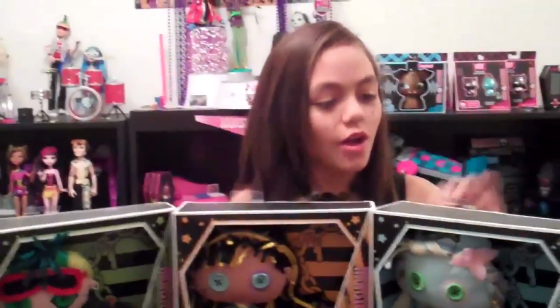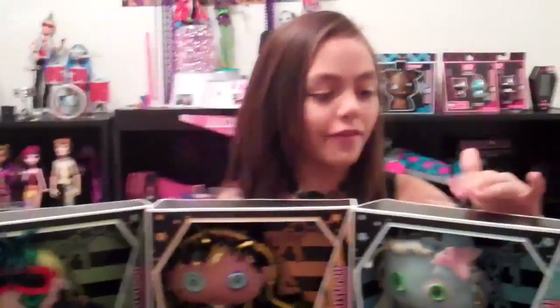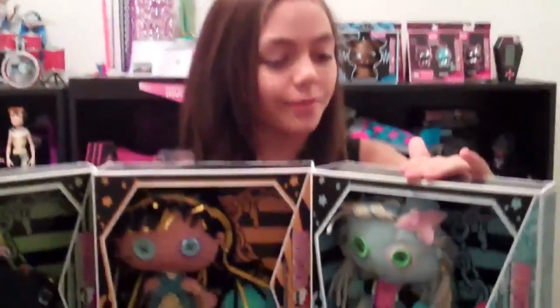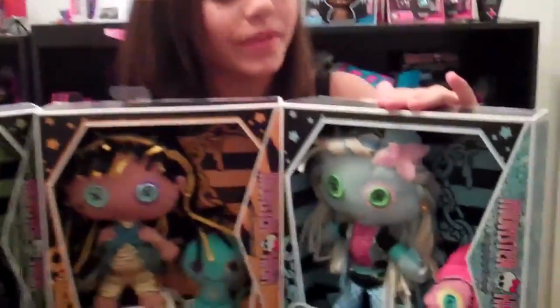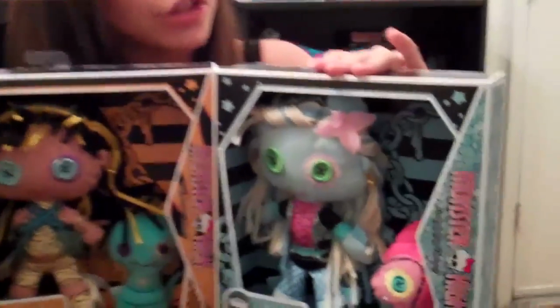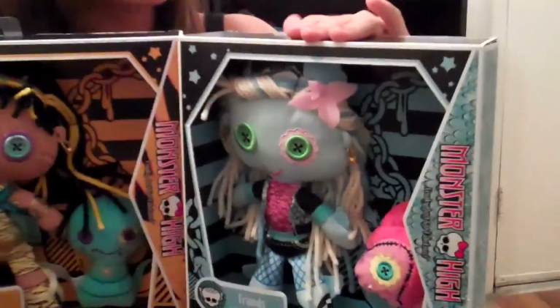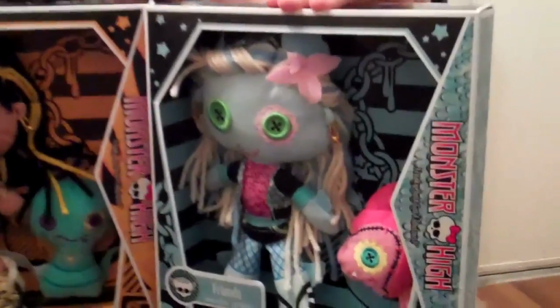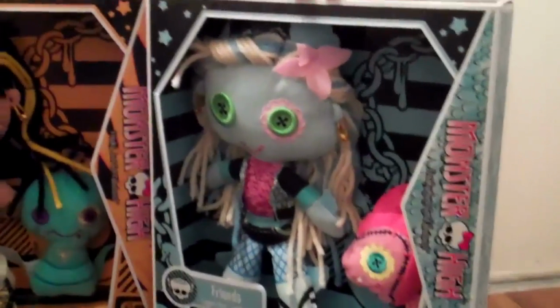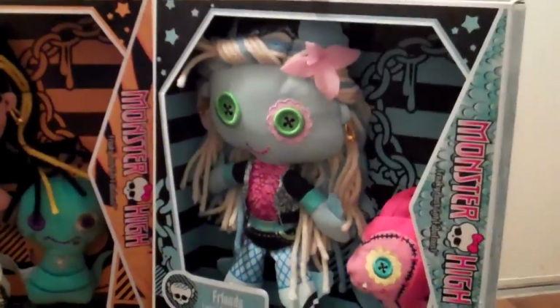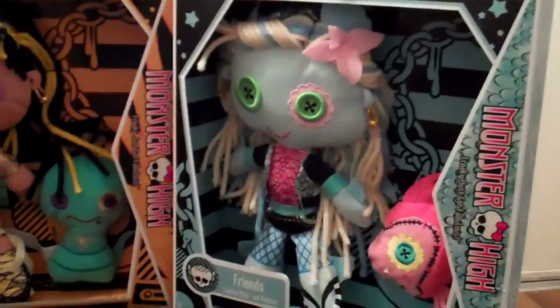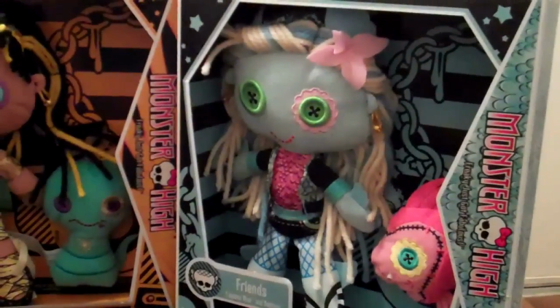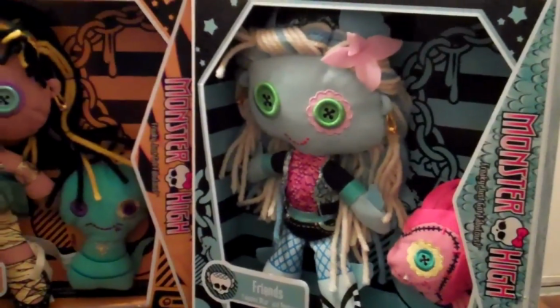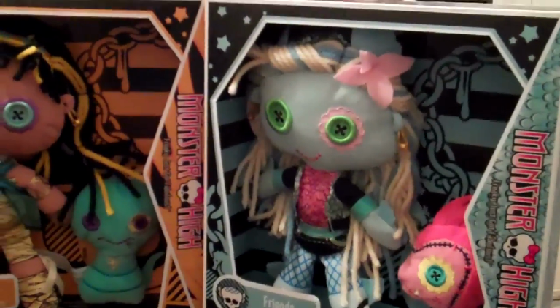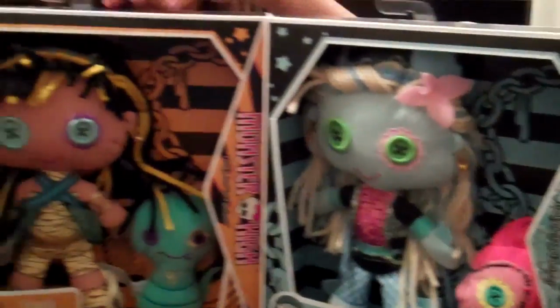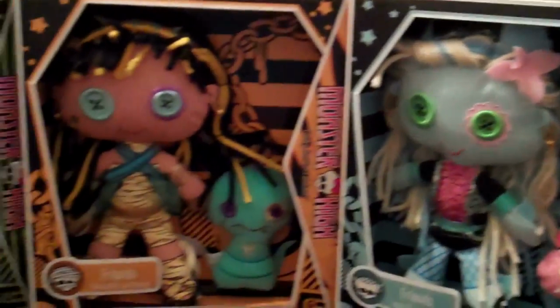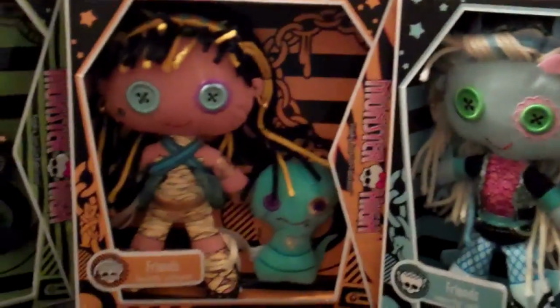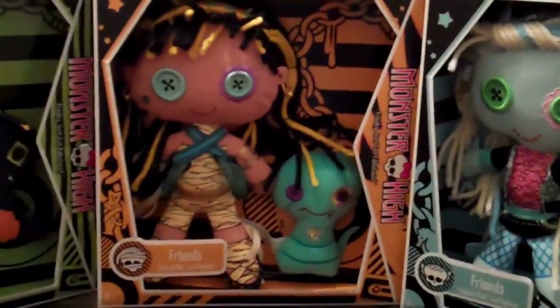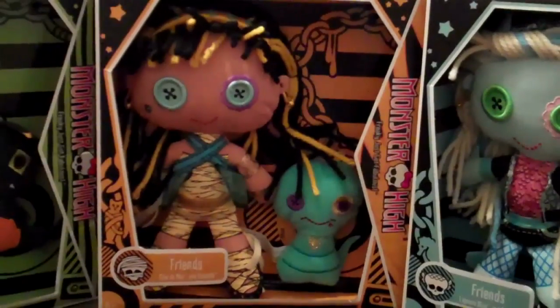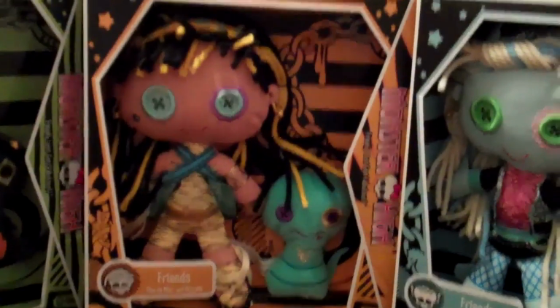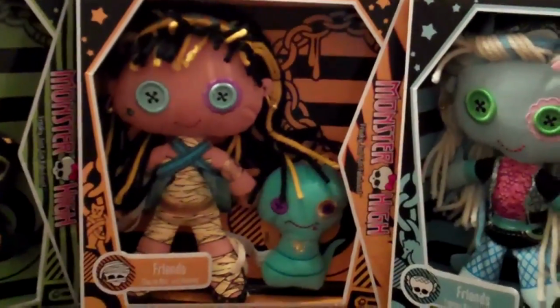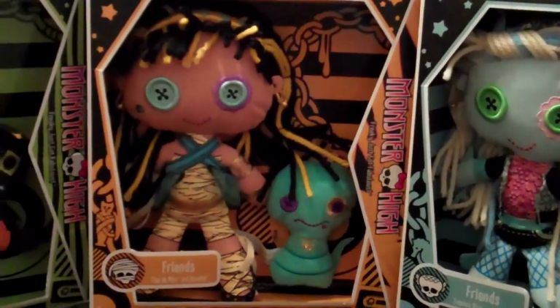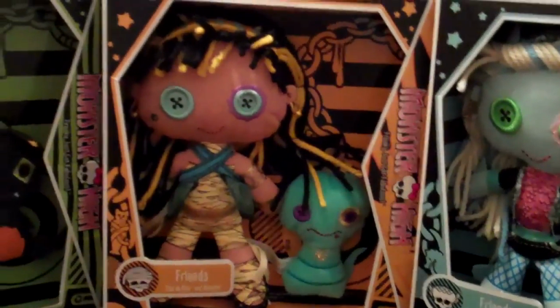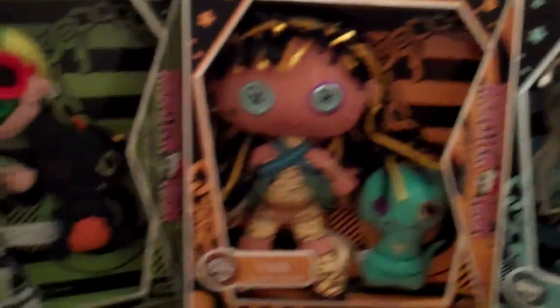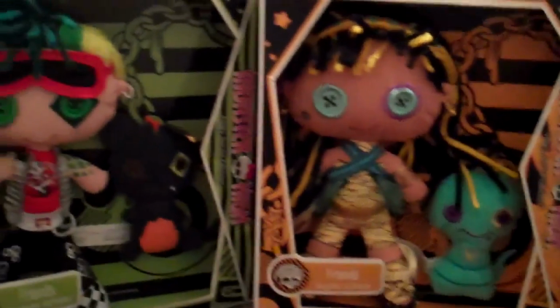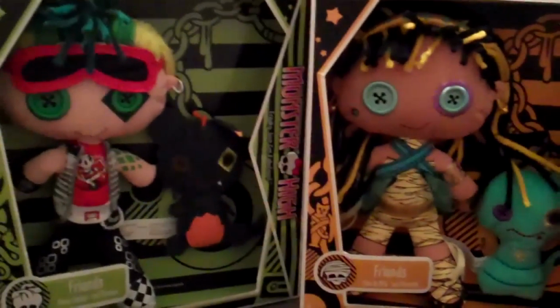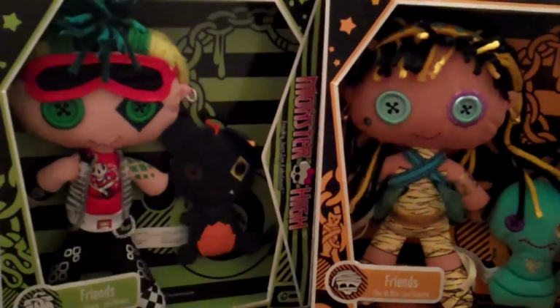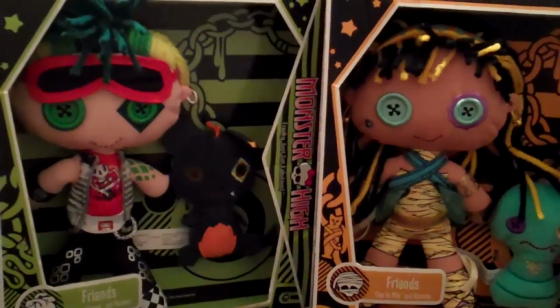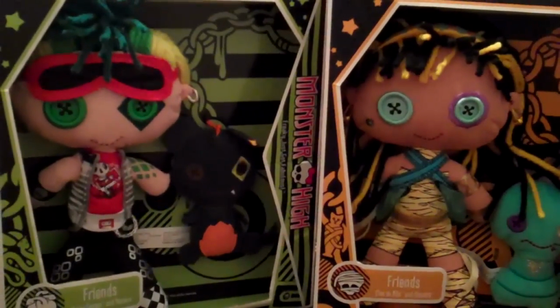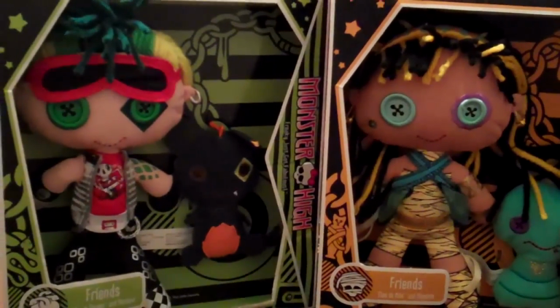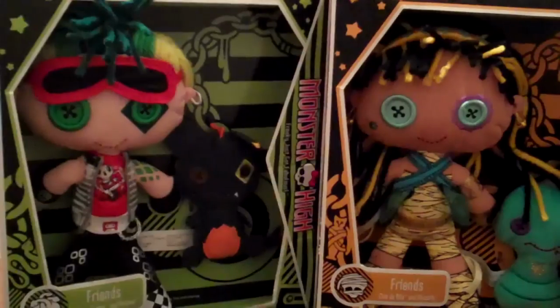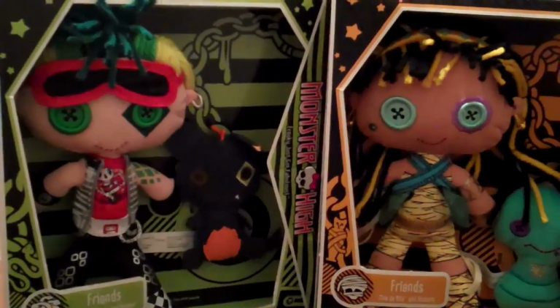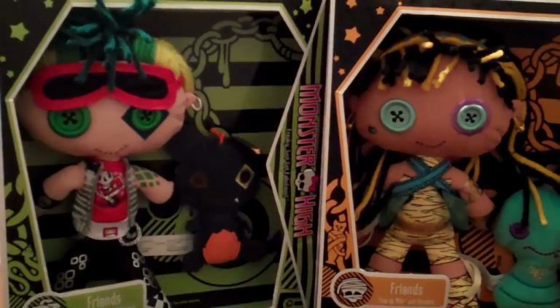We have here Laguna Blue and Neptuna, Cleodonial and Husset, and Deuce Gorgon and Perseus.